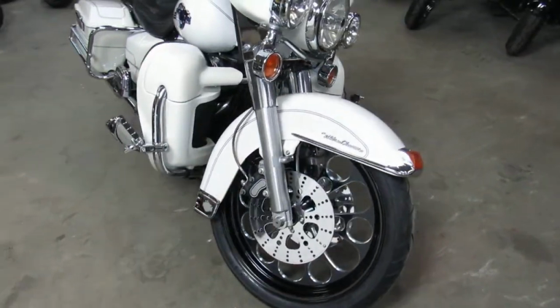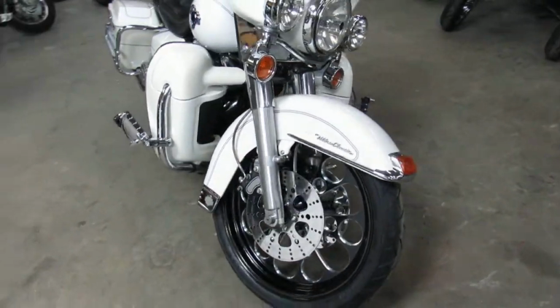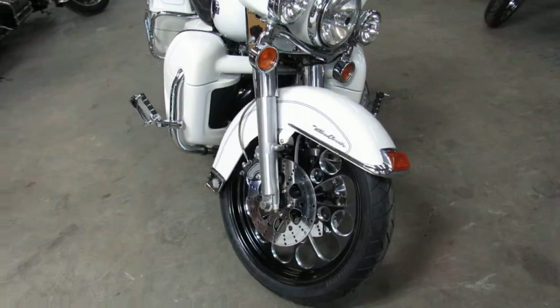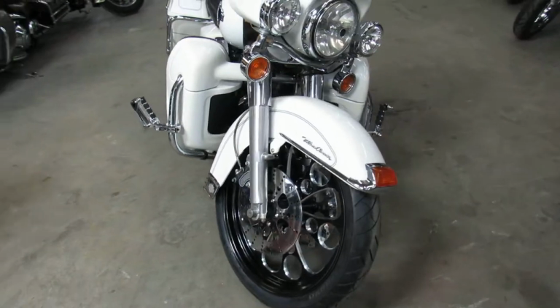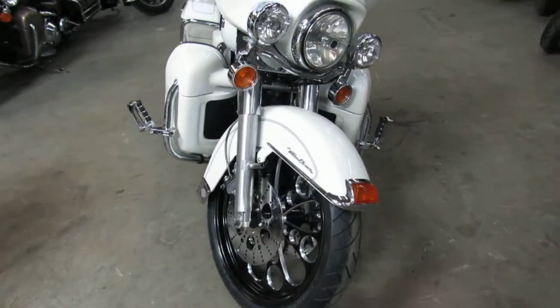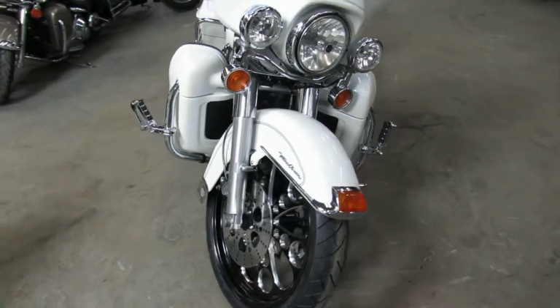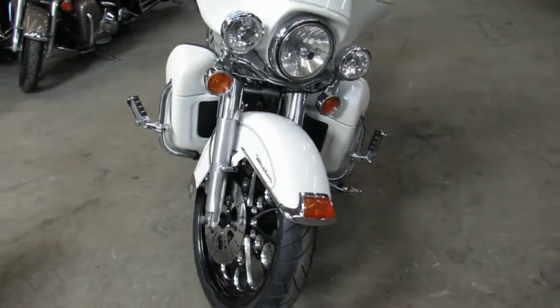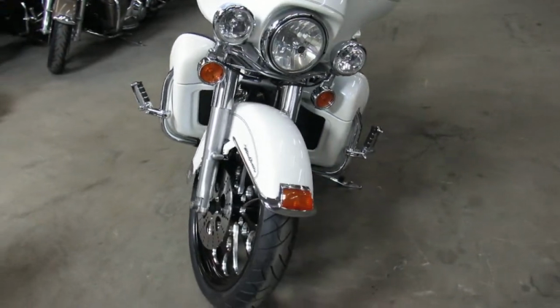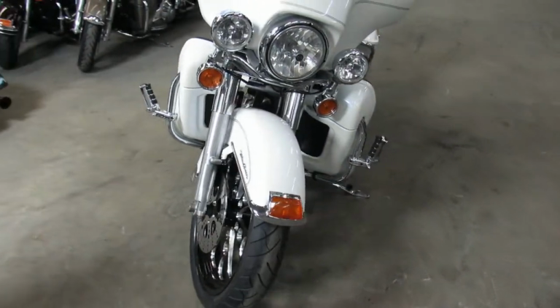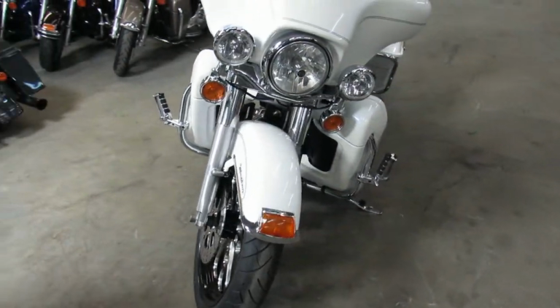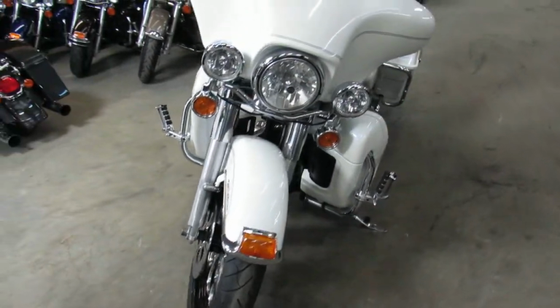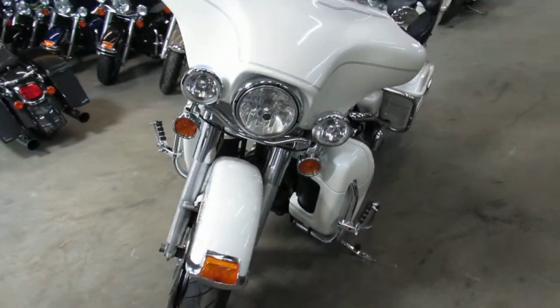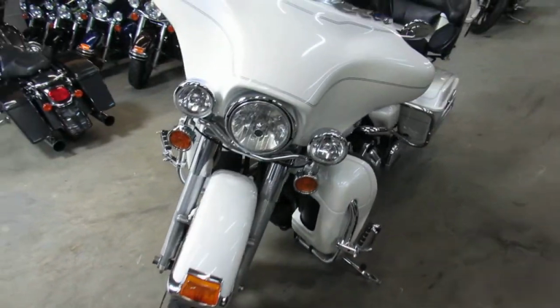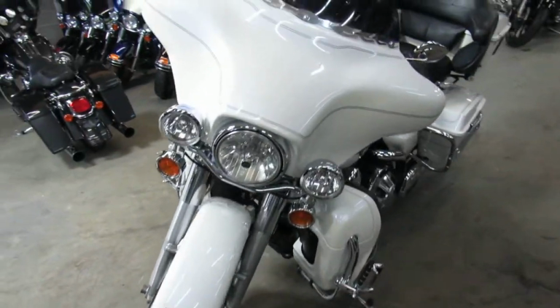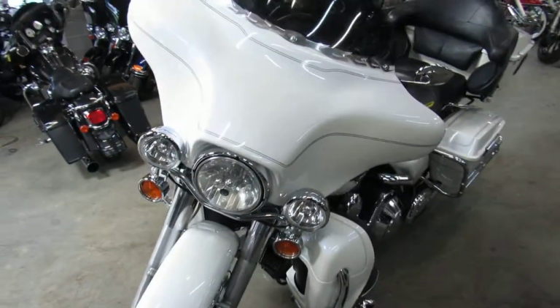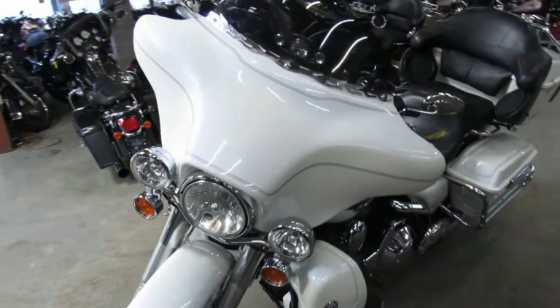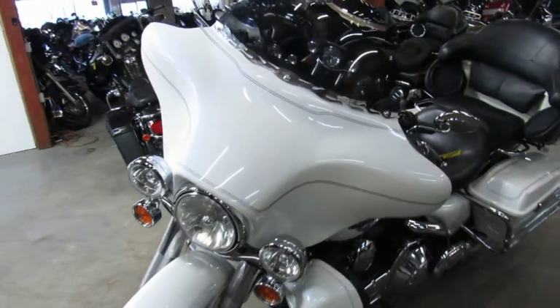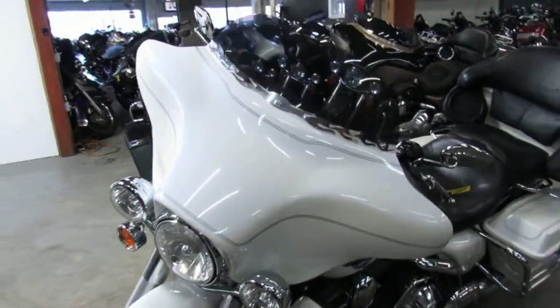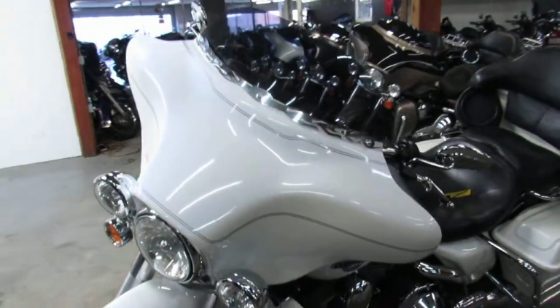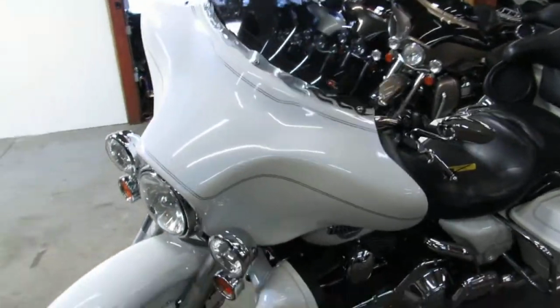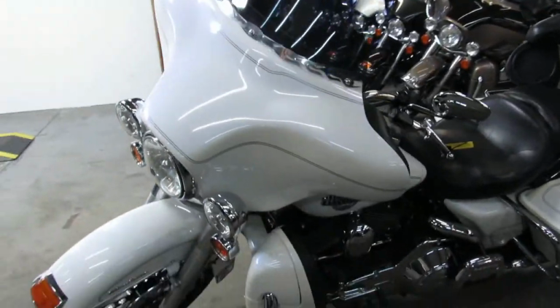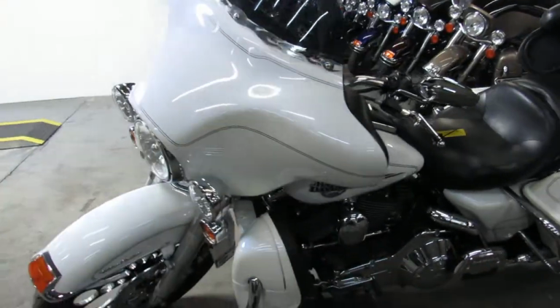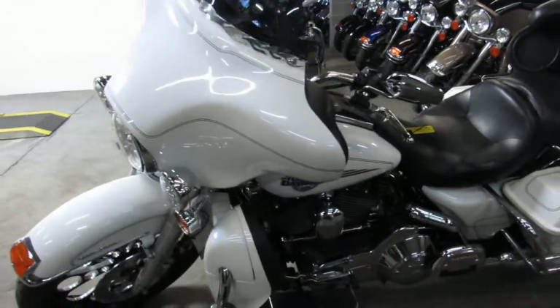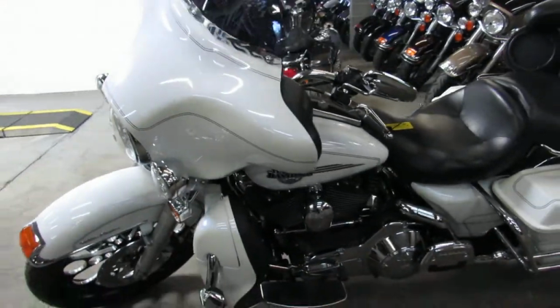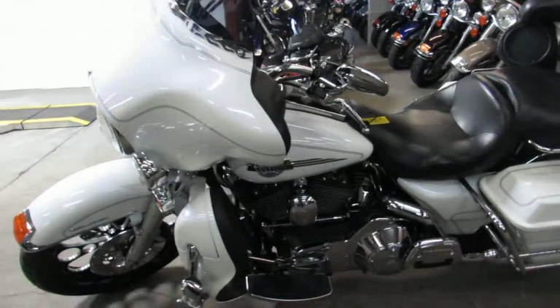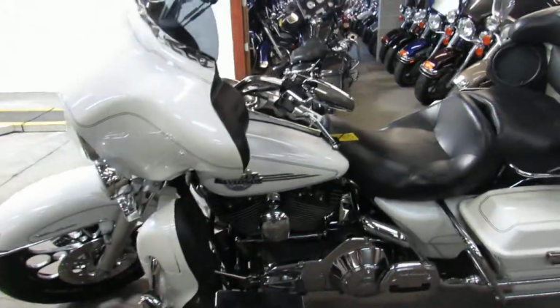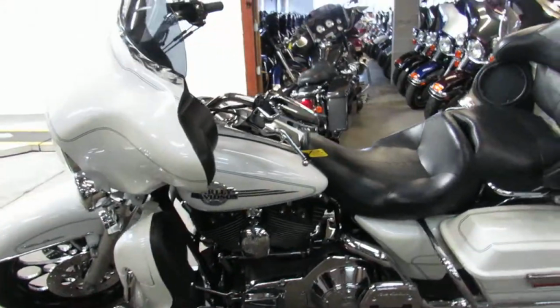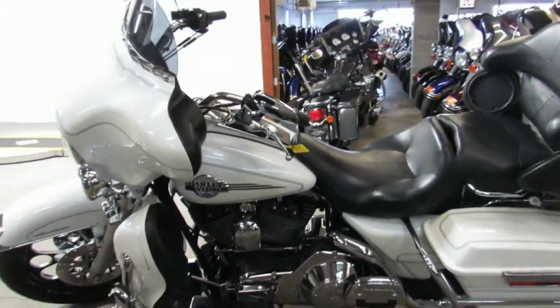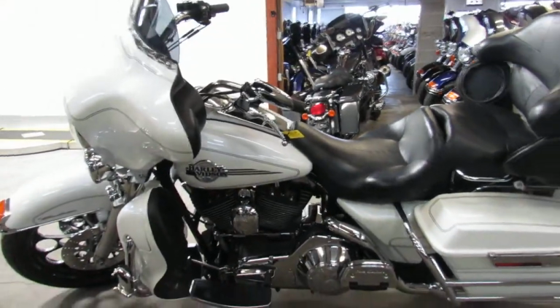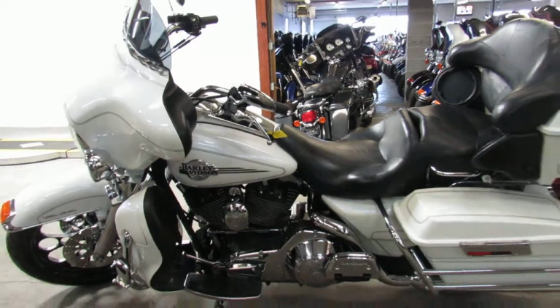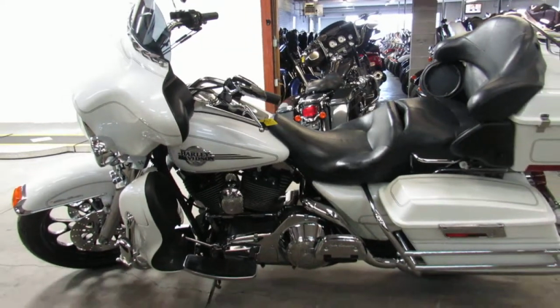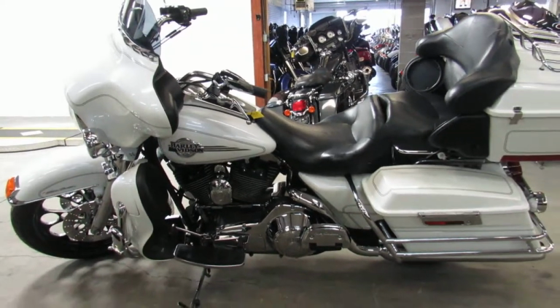Great bike for only $10,999. Give us a call — it's 810-648-9500.